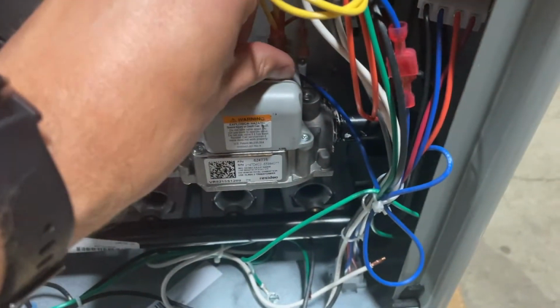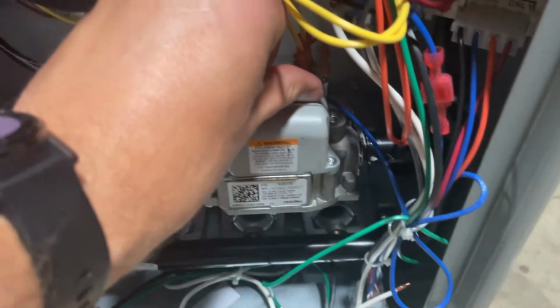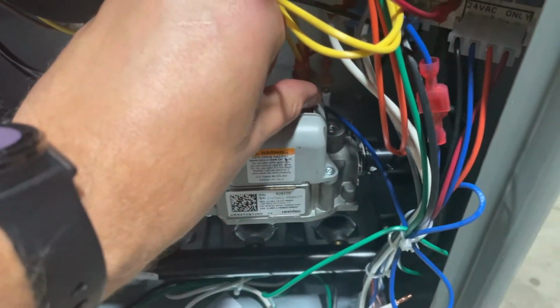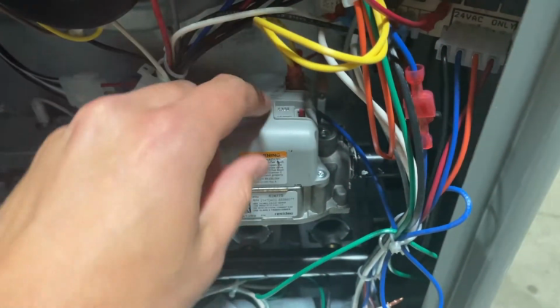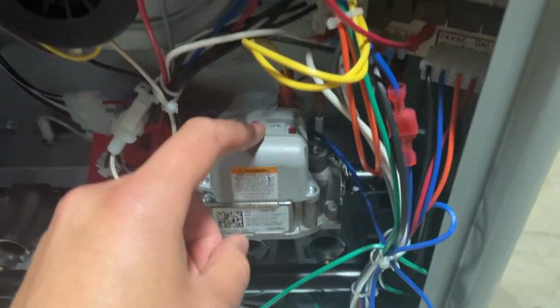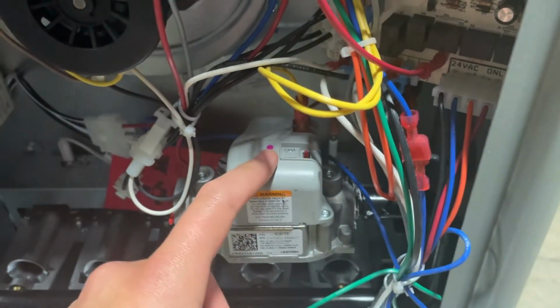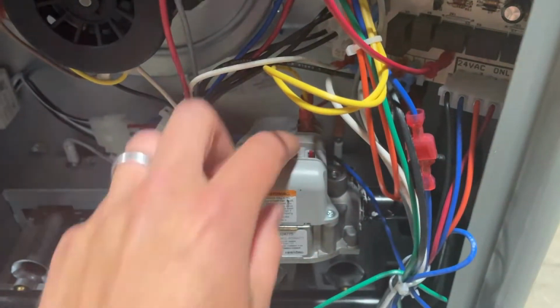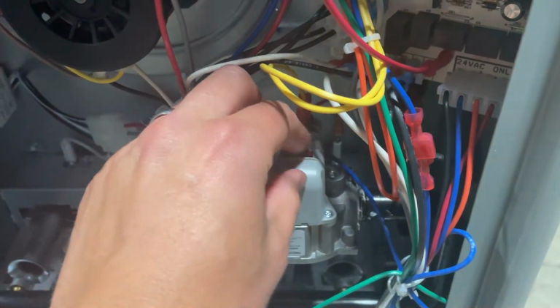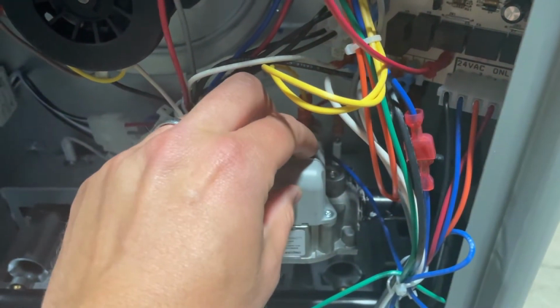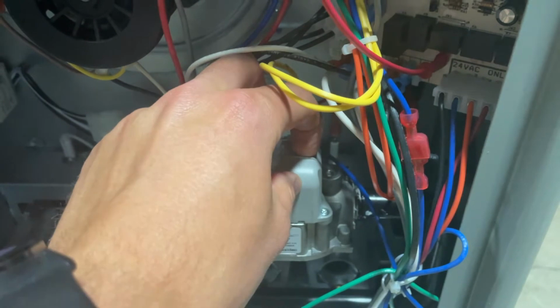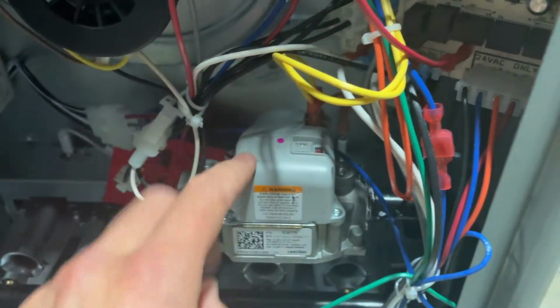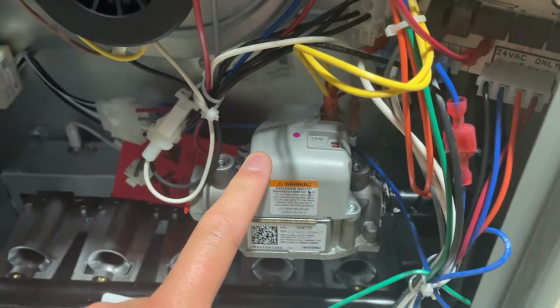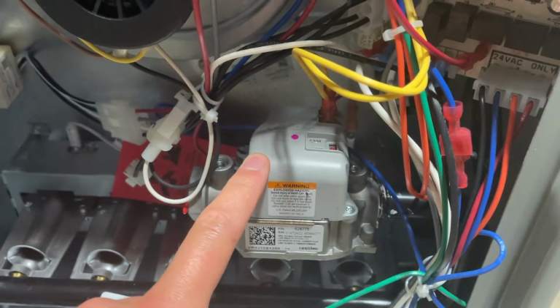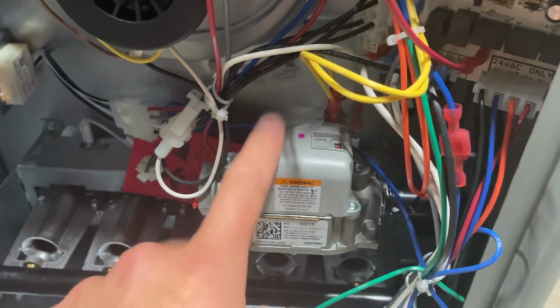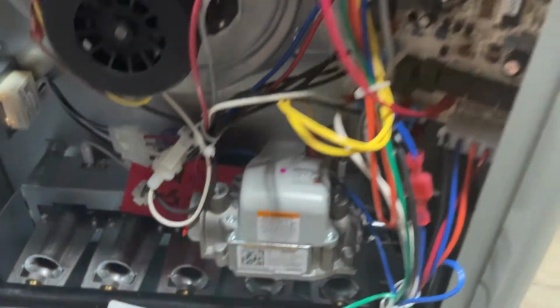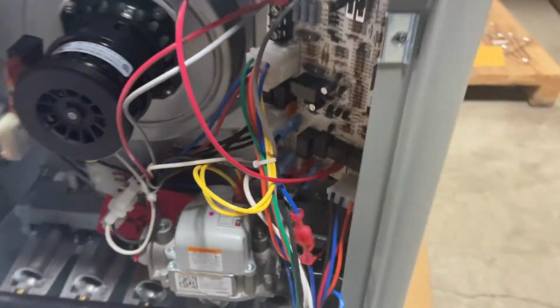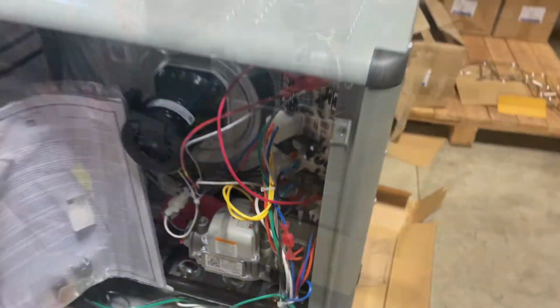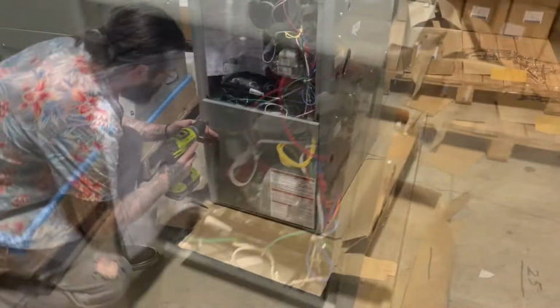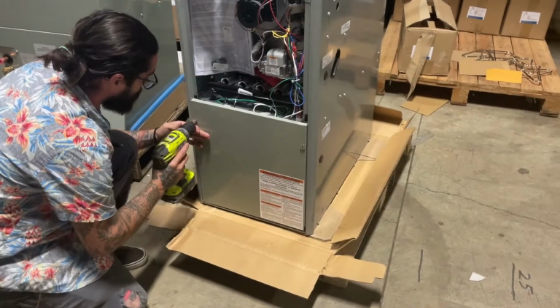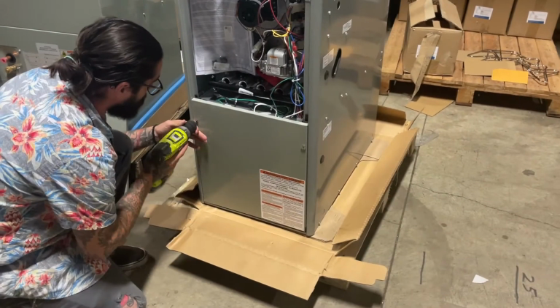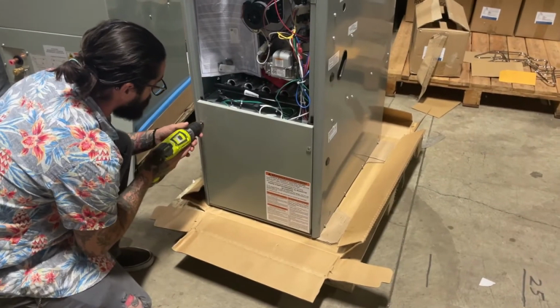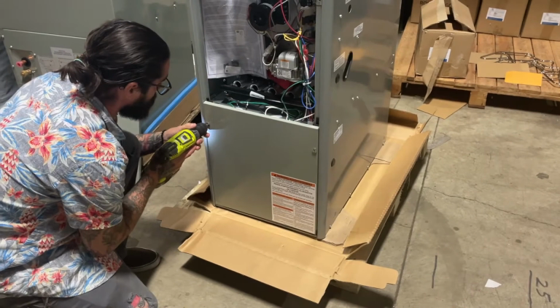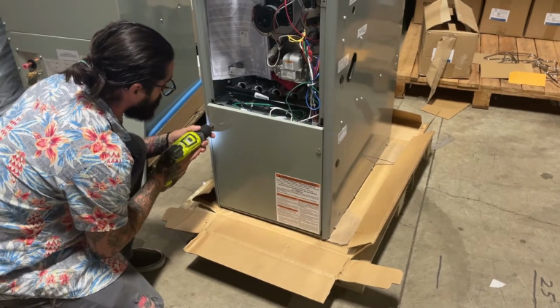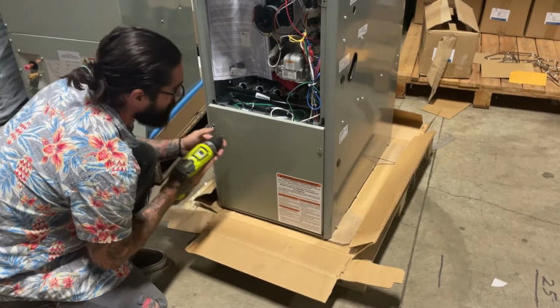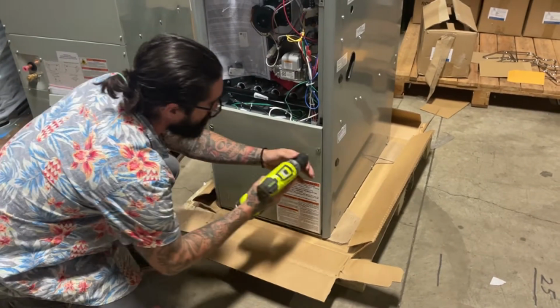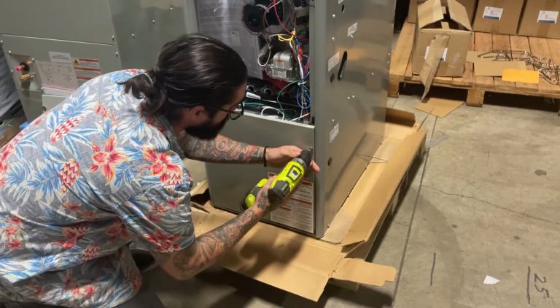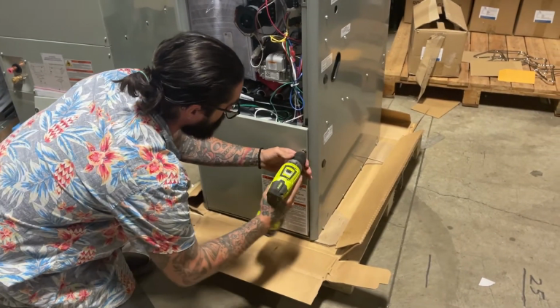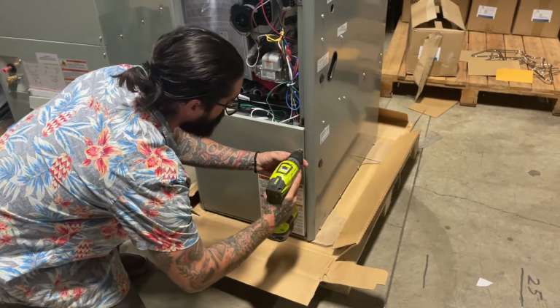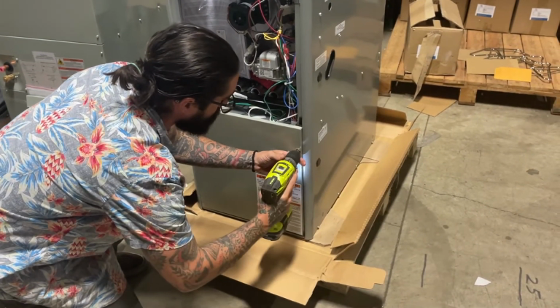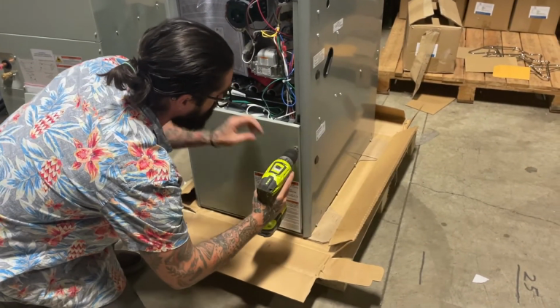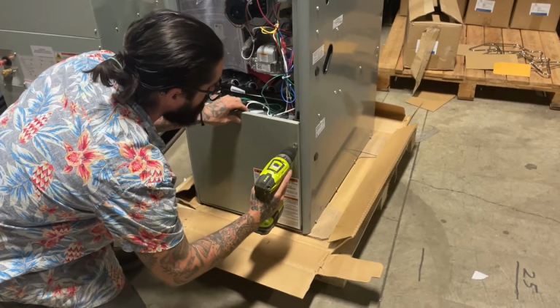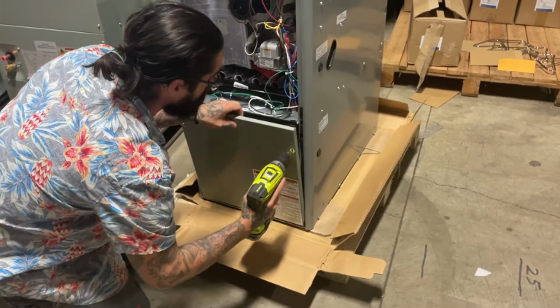The gas valve comes shipped in the off position, so make sure that's switched on when you're ready to fire up the unit. A half-inch nipple will be installed on the left side of the valve and exit through the left side of the furnace. It's easy to install.